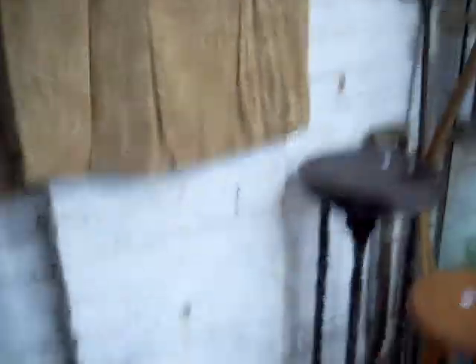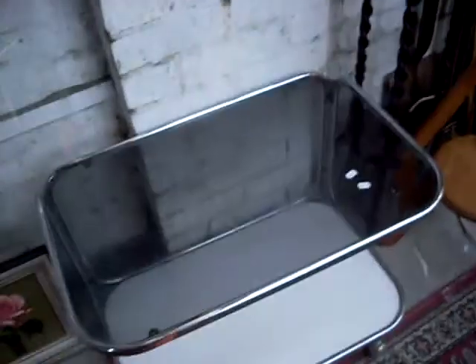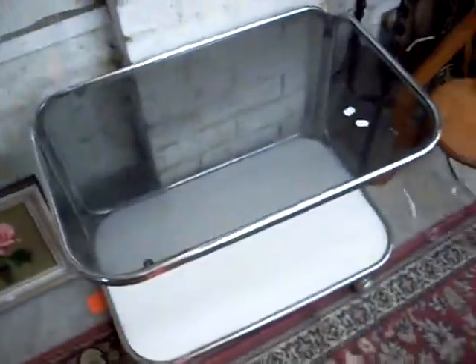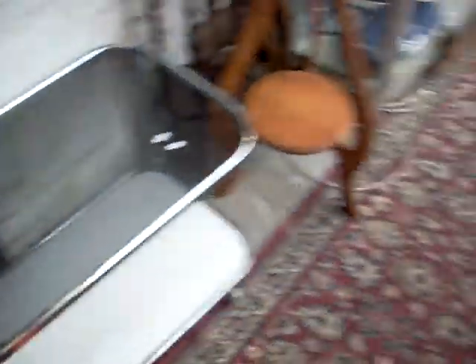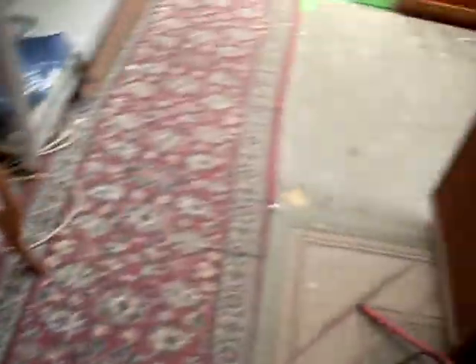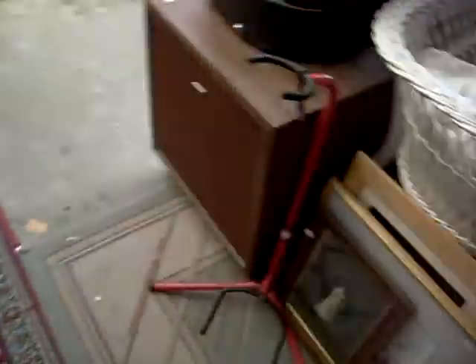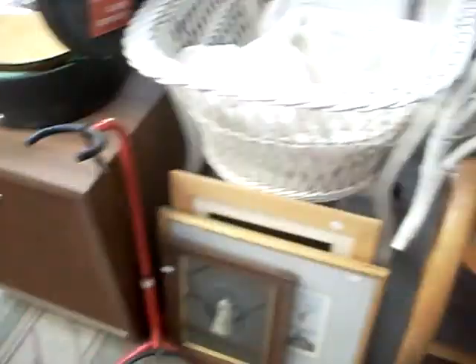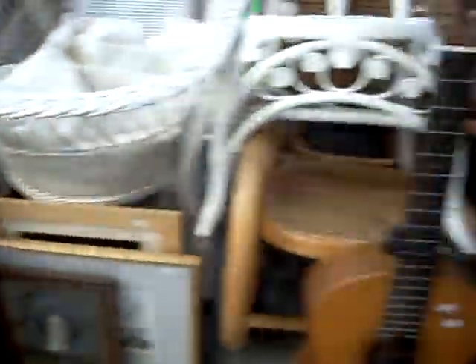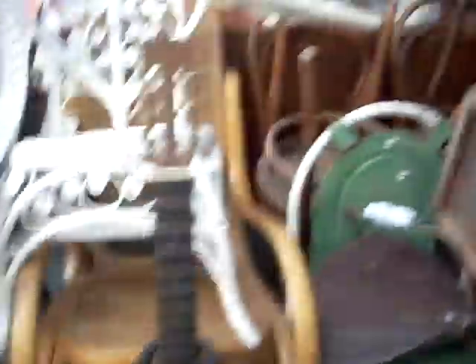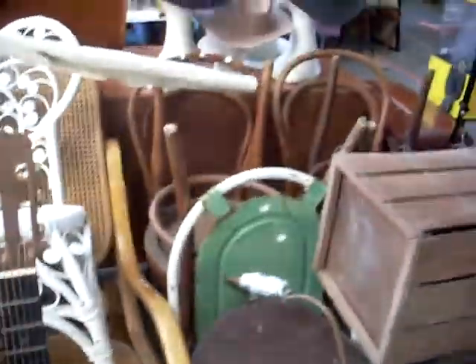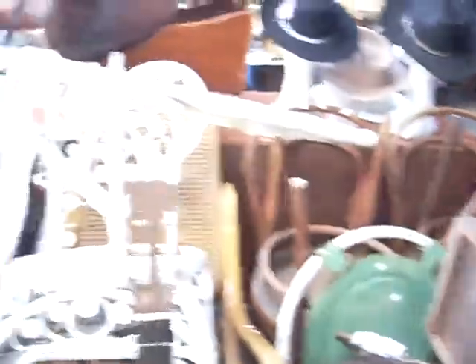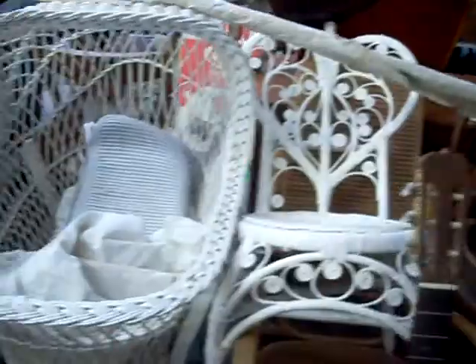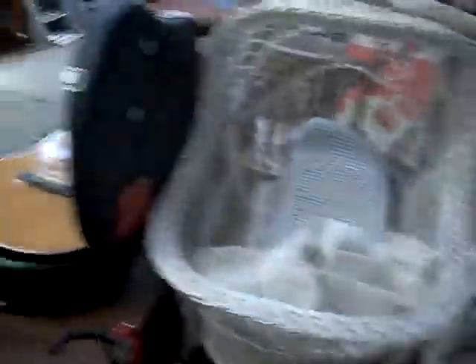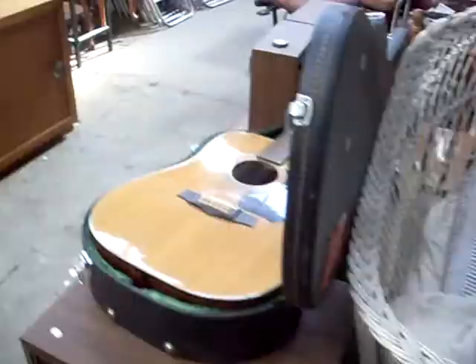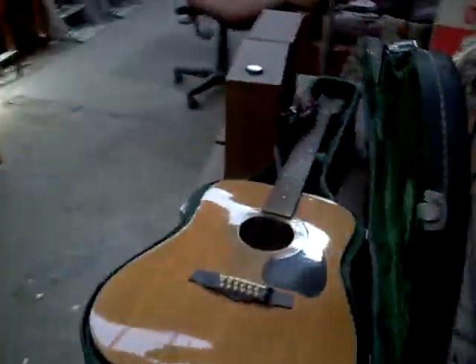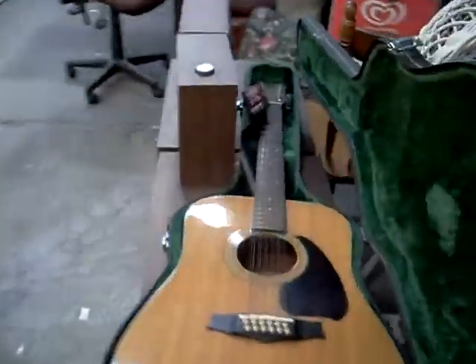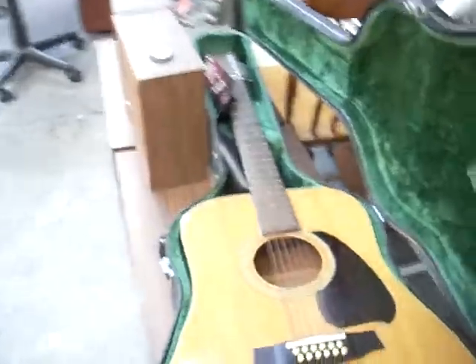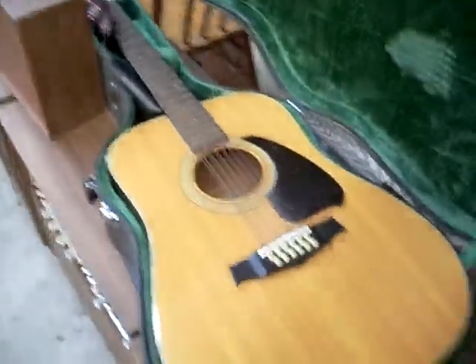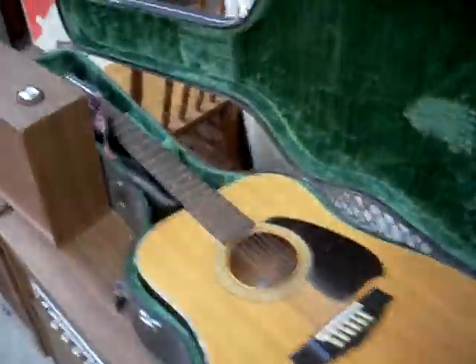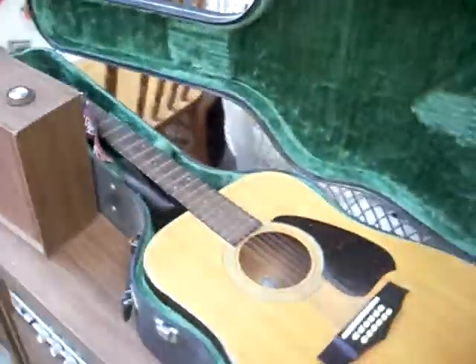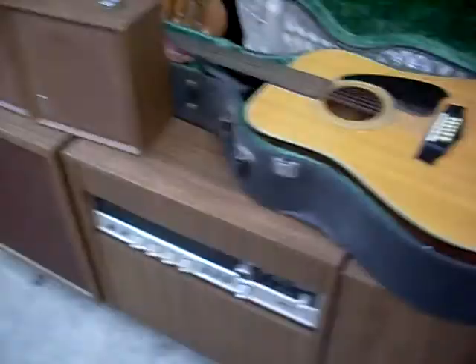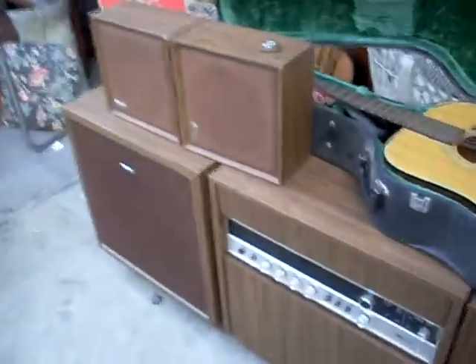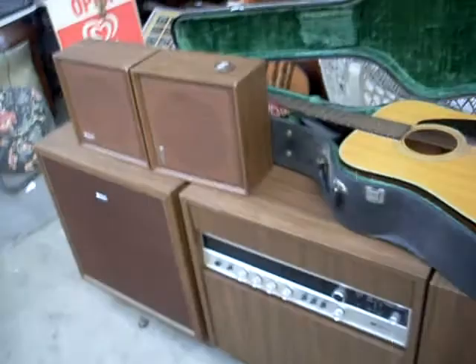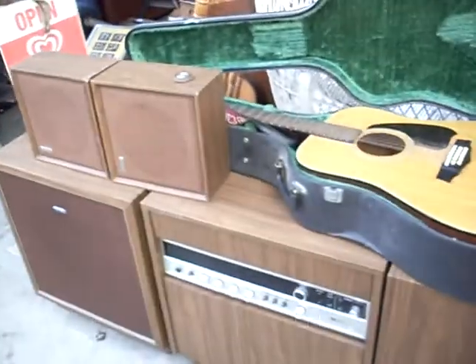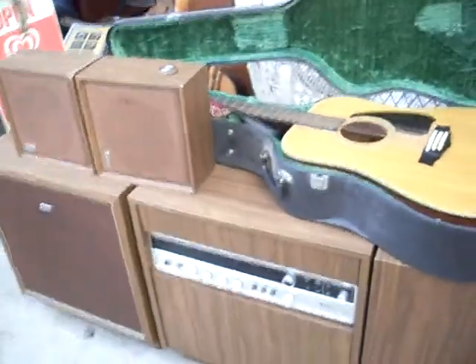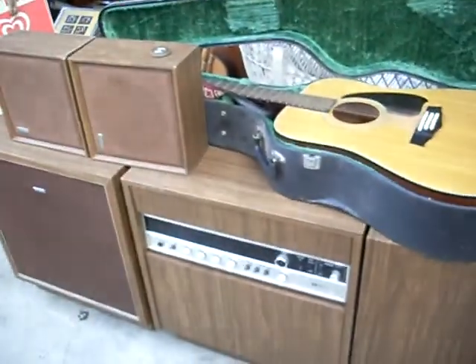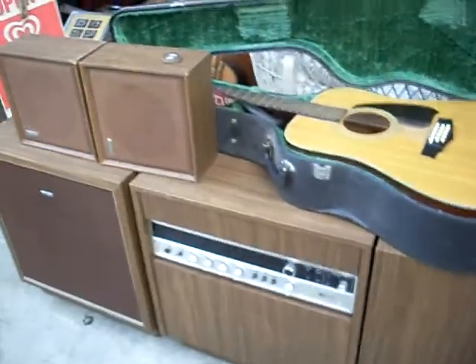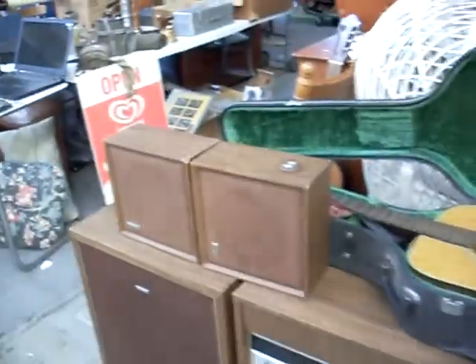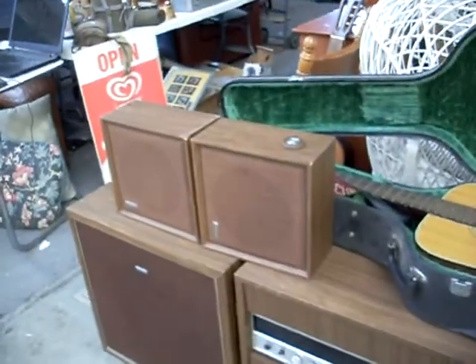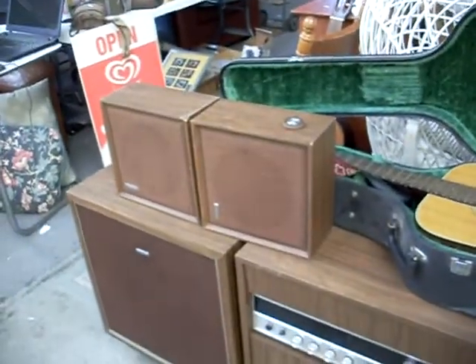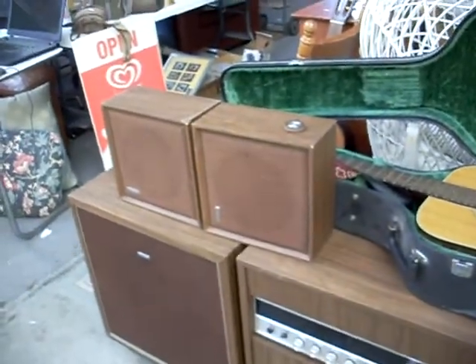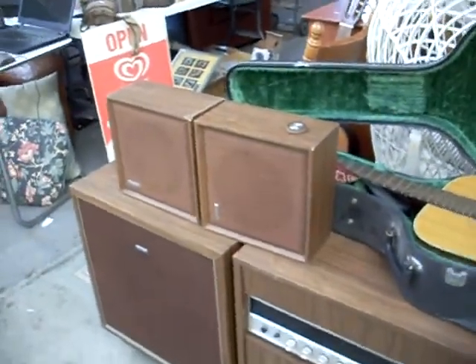Cool little sort of 80s table. Pictures, guitars, mixed lots of furniture. Nice big Ibanez 12-string acoustic. Nice Hitachi surround sound stereo system there with the original little sort of external extra speakers.